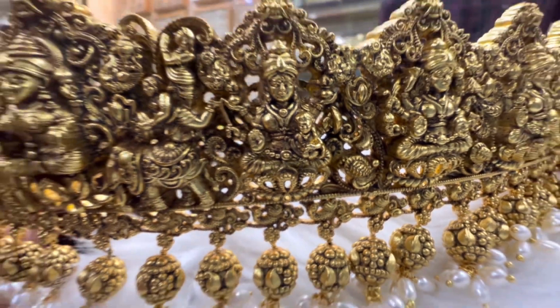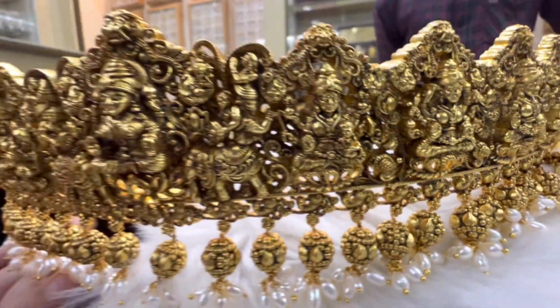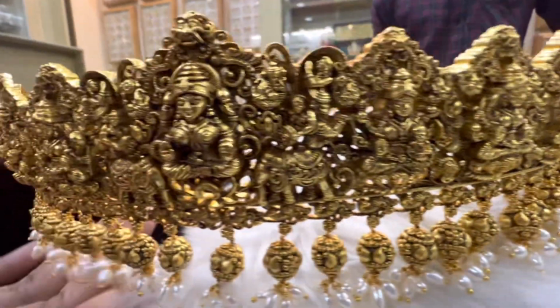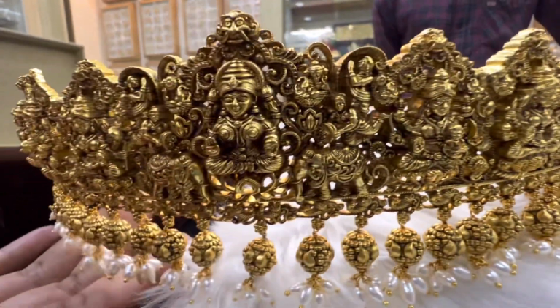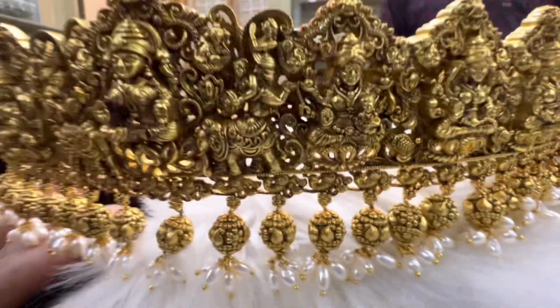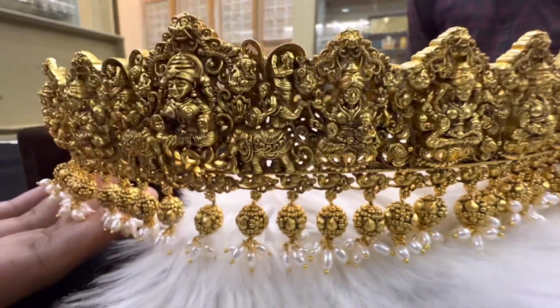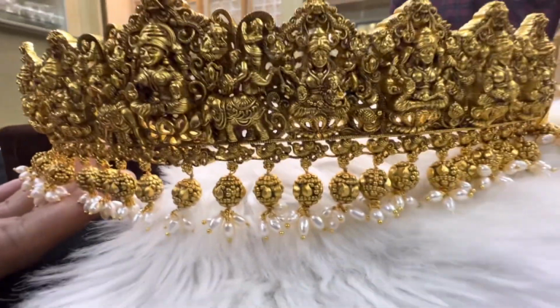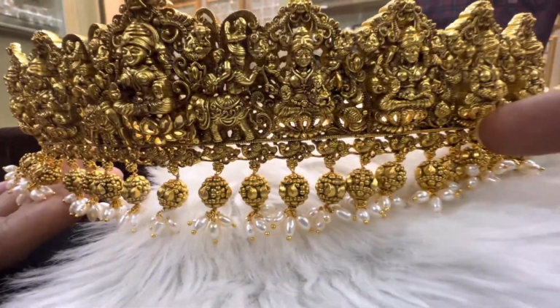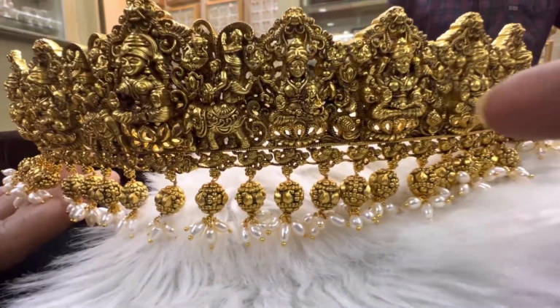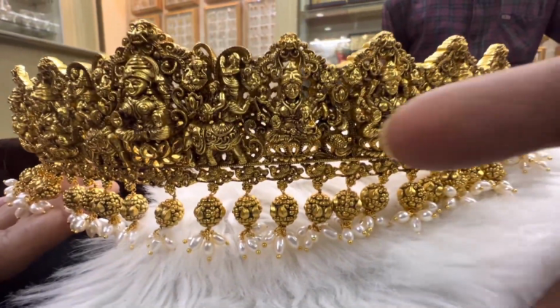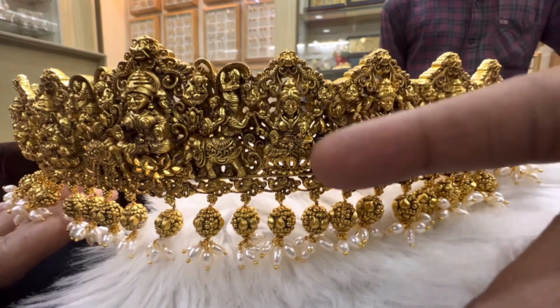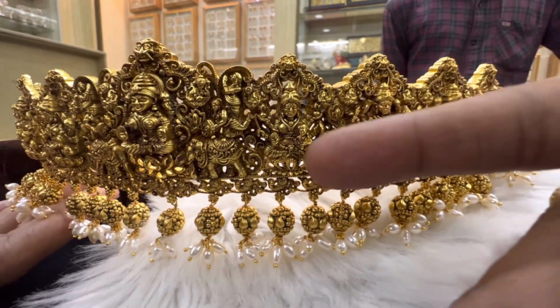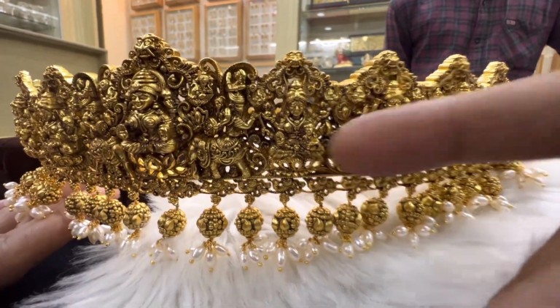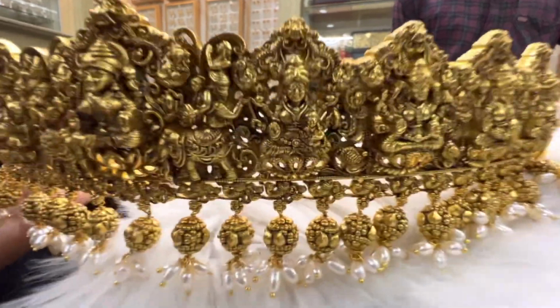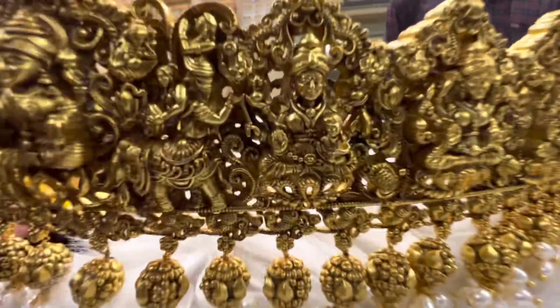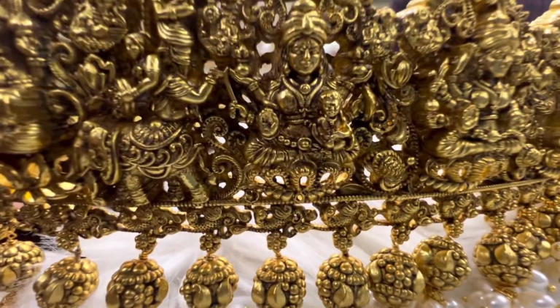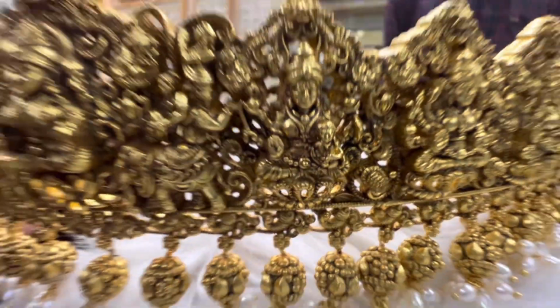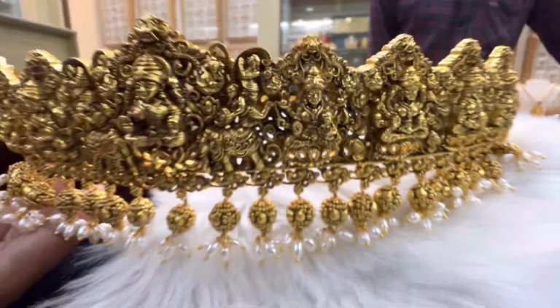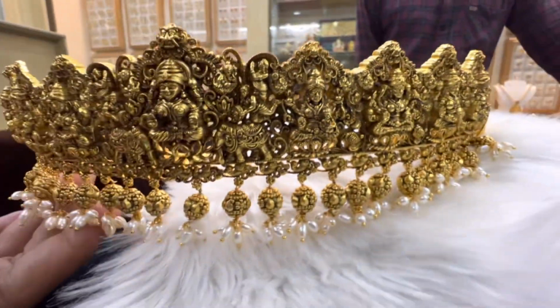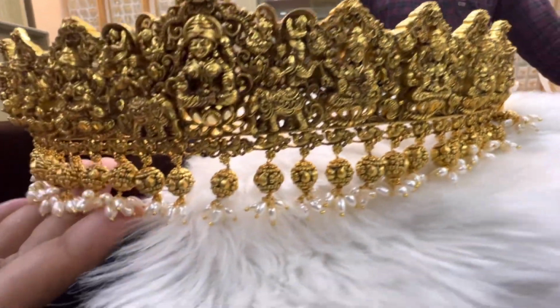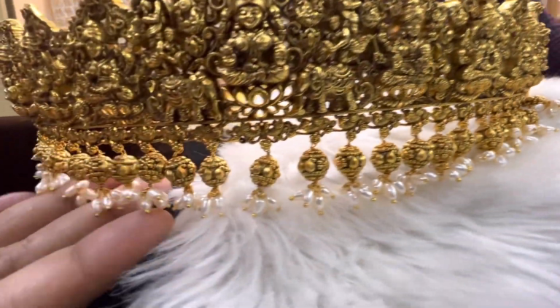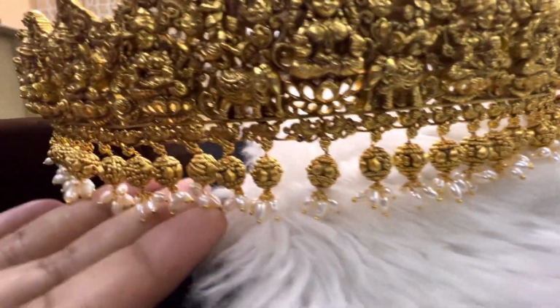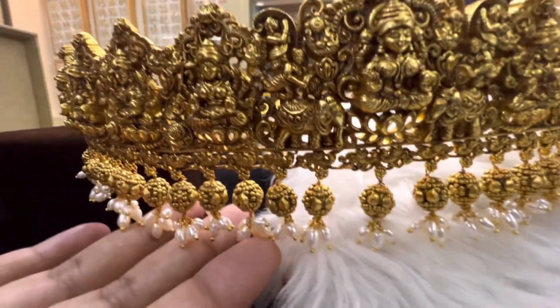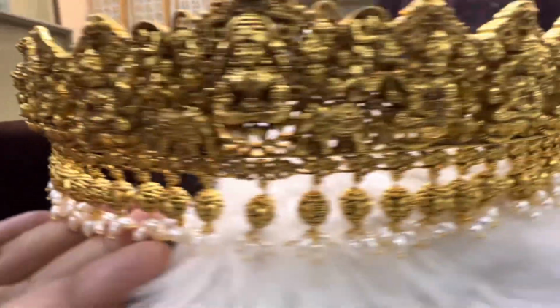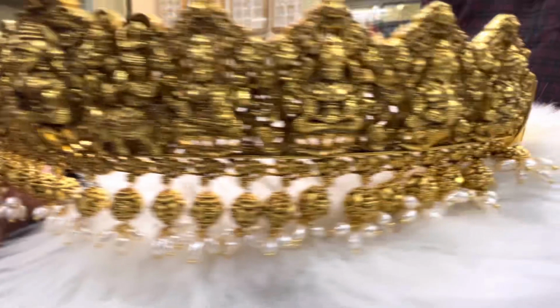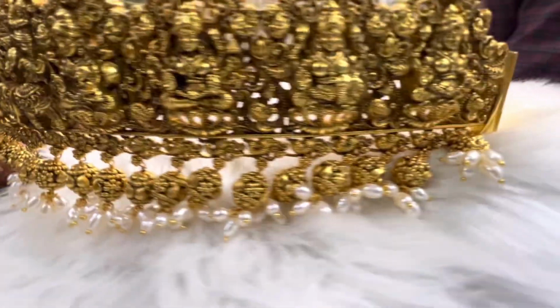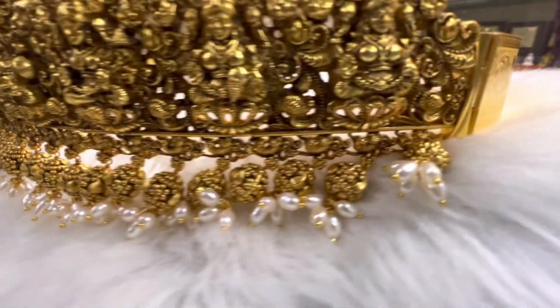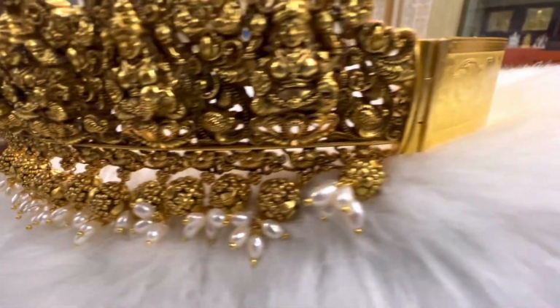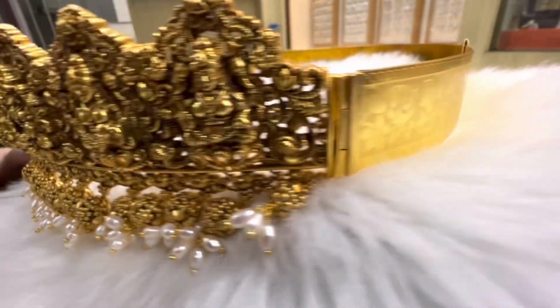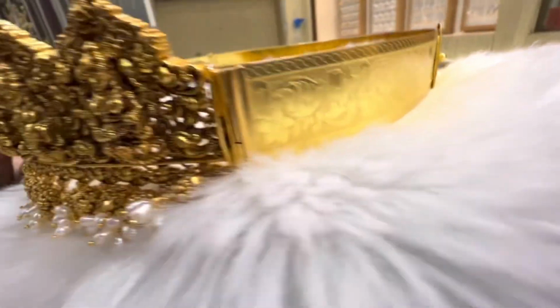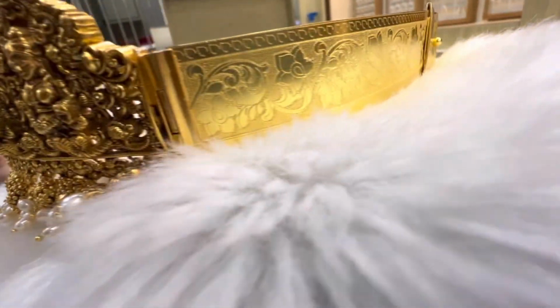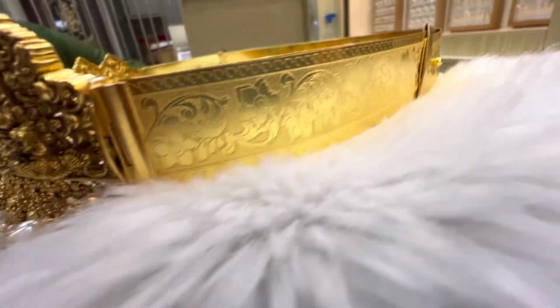The first one is Ashtalakshmi Amavar, Santana Devi. The first one is extraordinary.